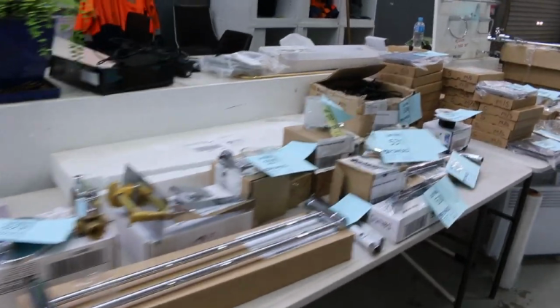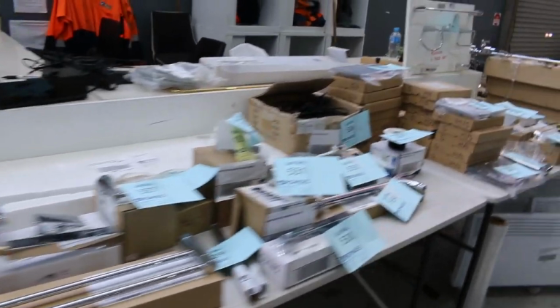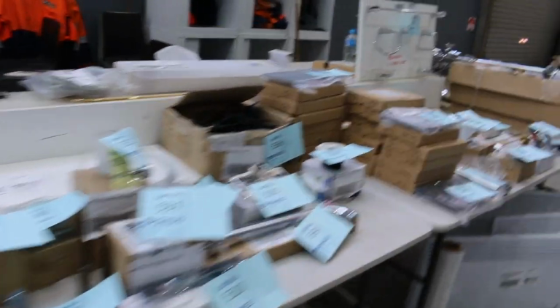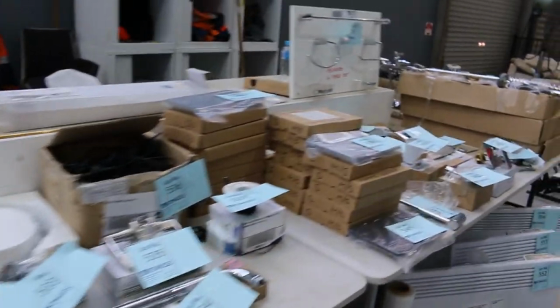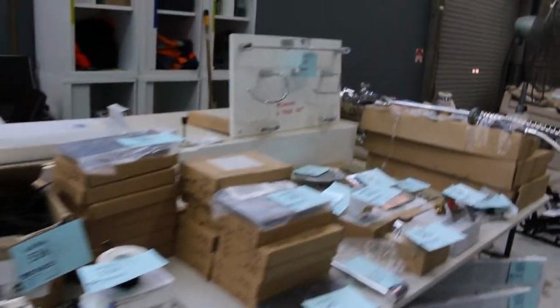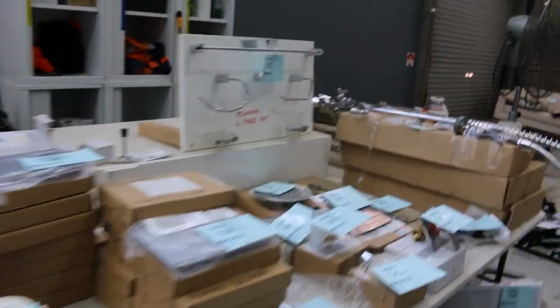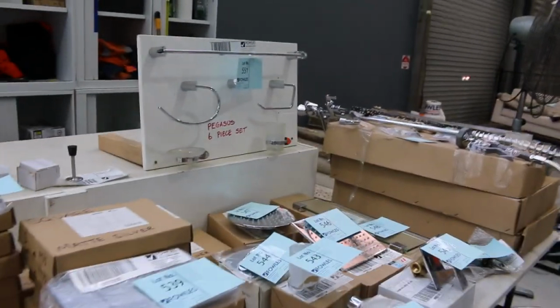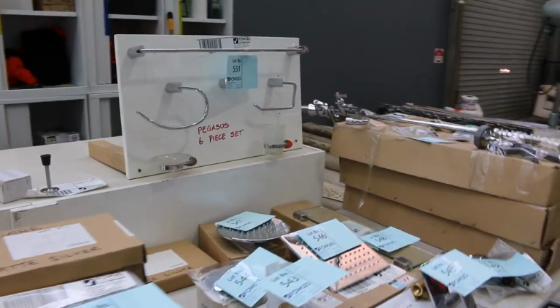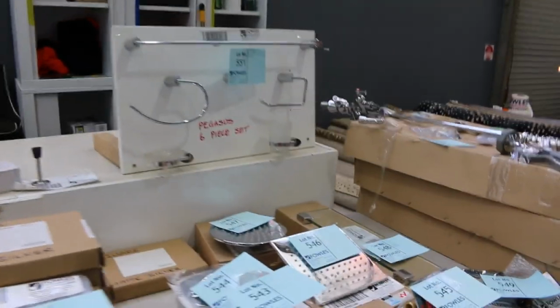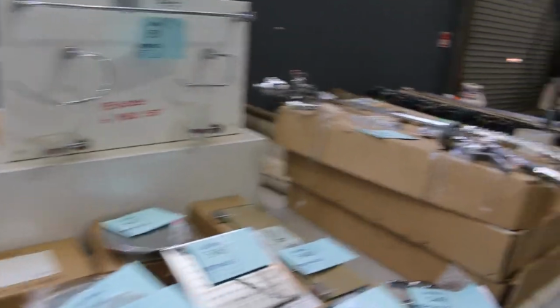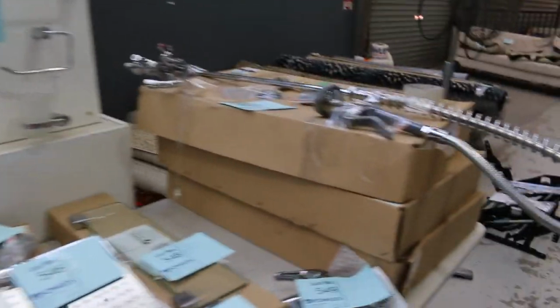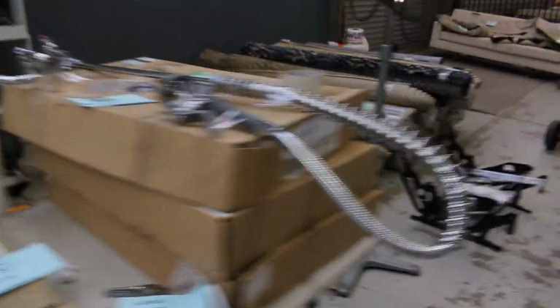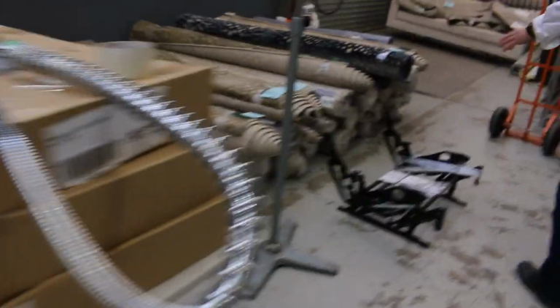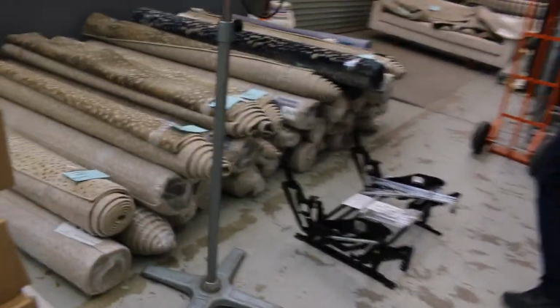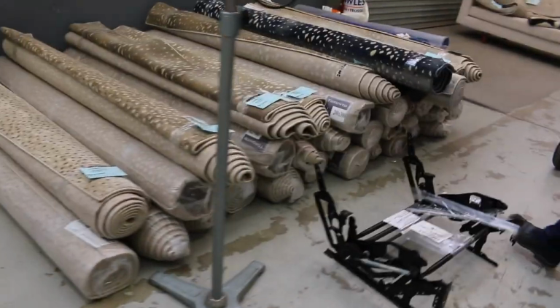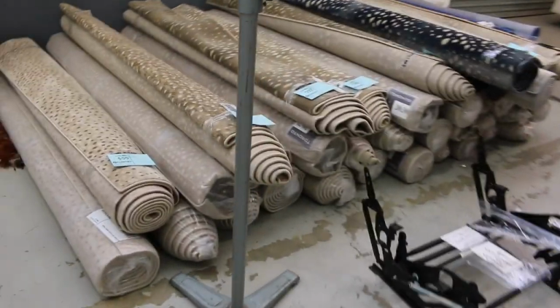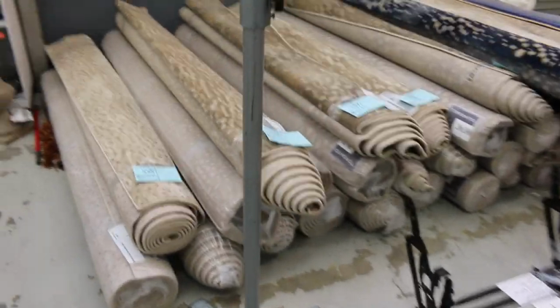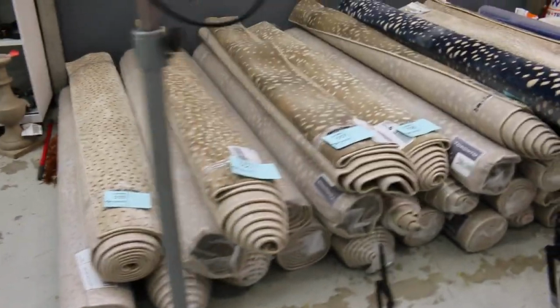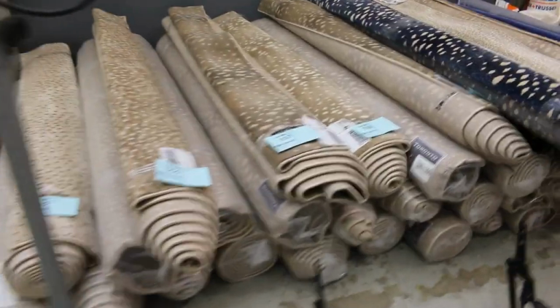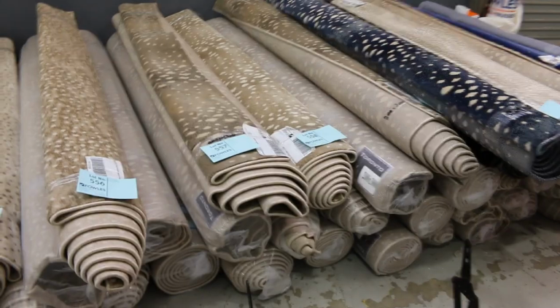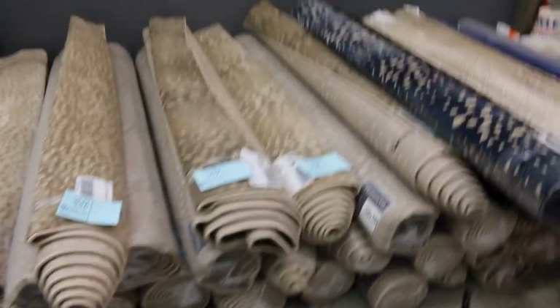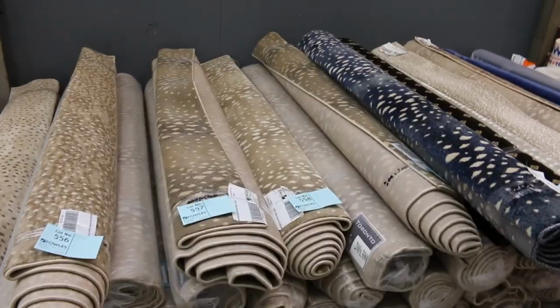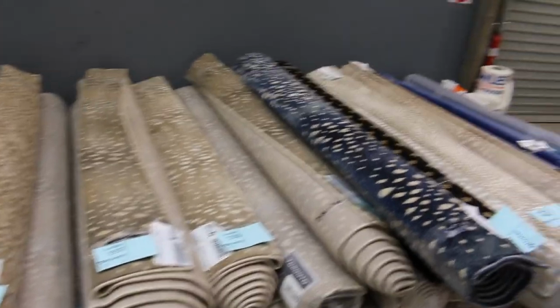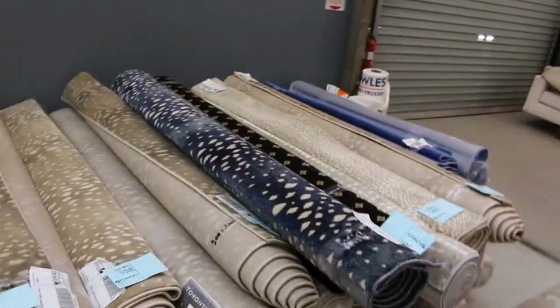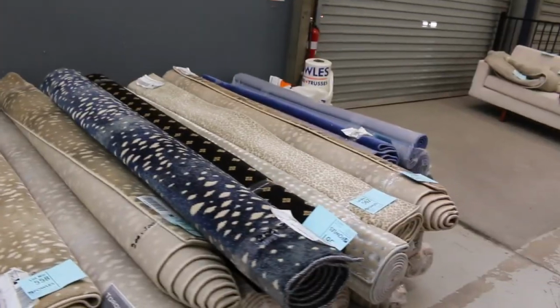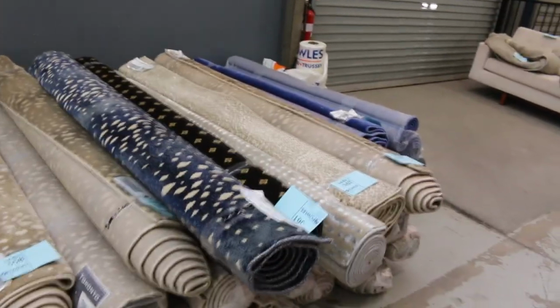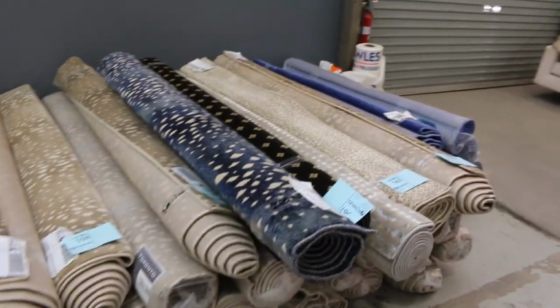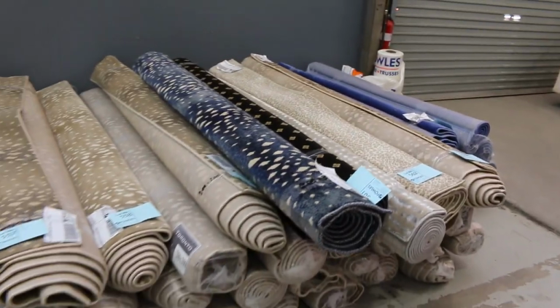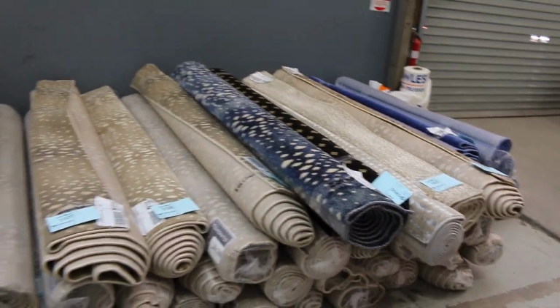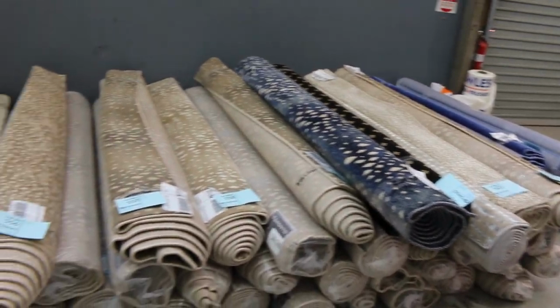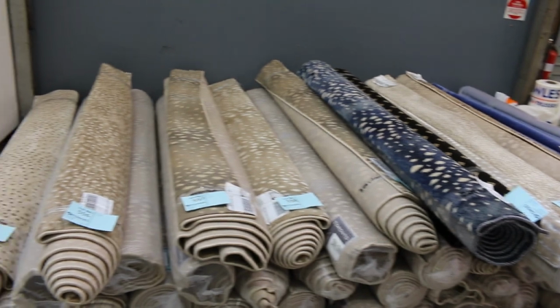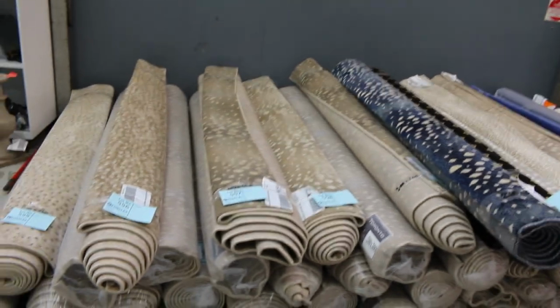We've got some beautiful bathroom hardware here — that'll all be going cheap, probably start all that away at around the $5 mark. Some heaps of rugs here — looks like there's probably about 30, 40 rugs there, all different sizes, all different designs.